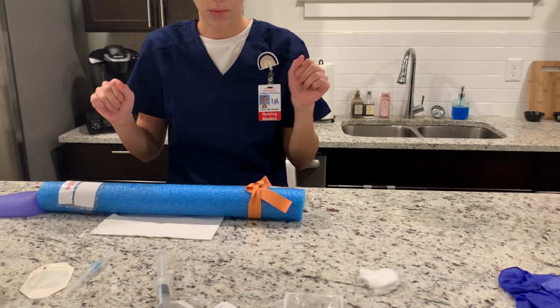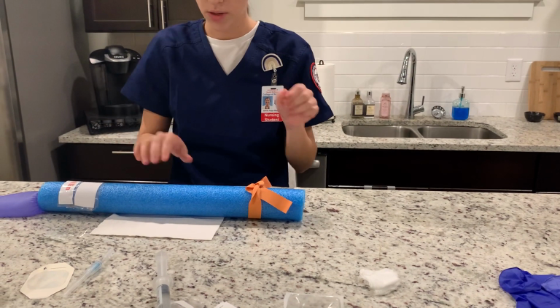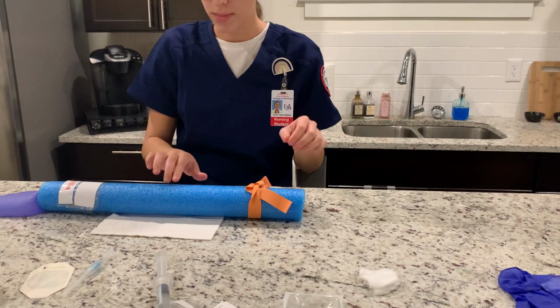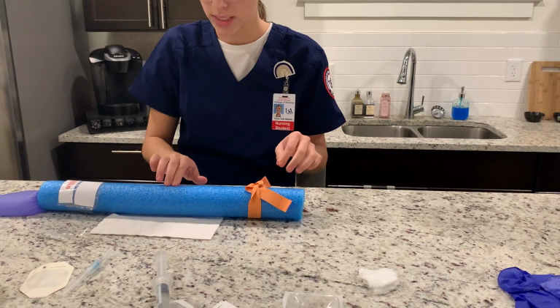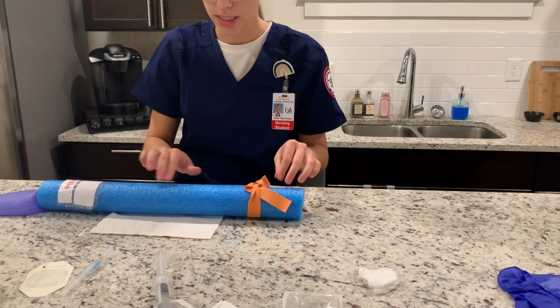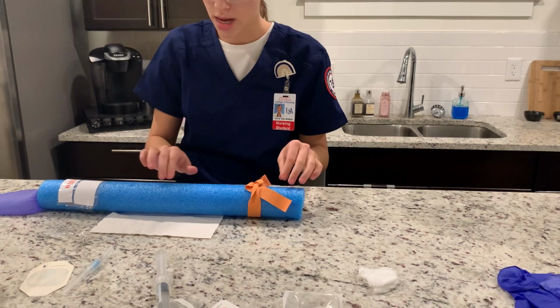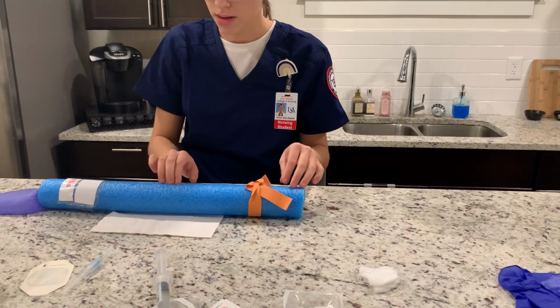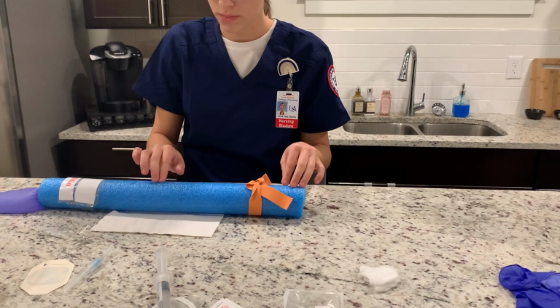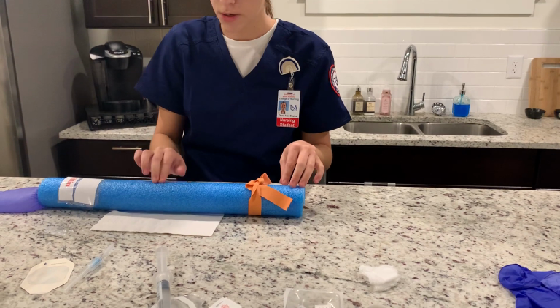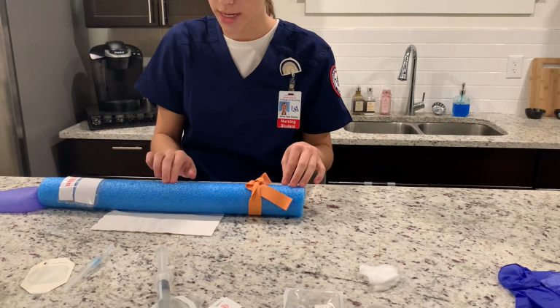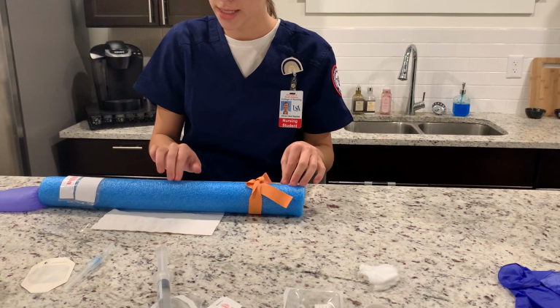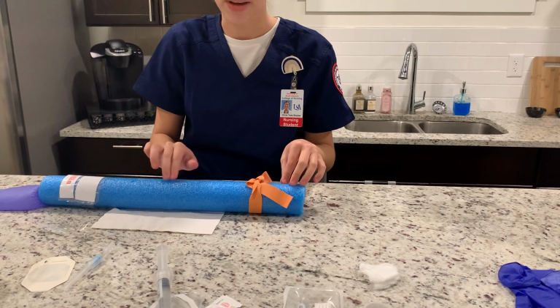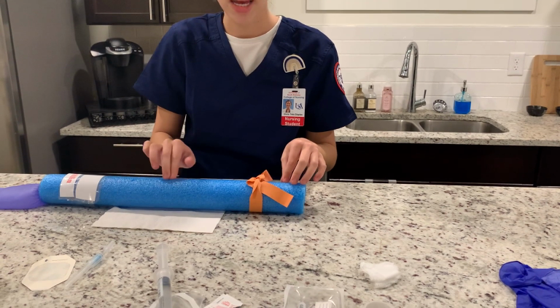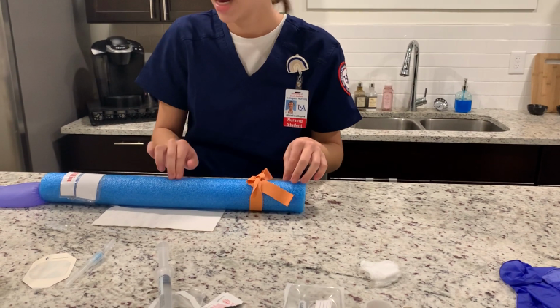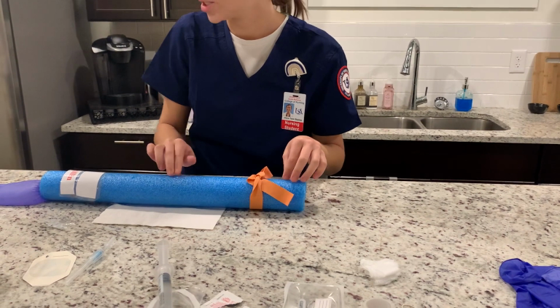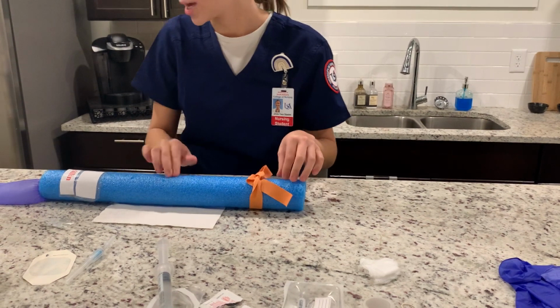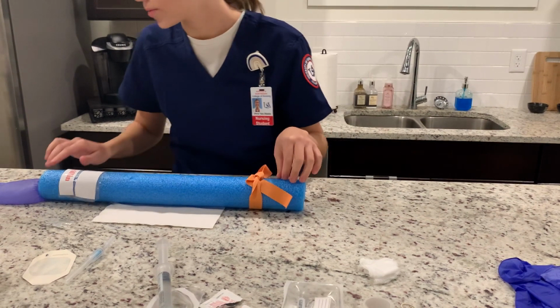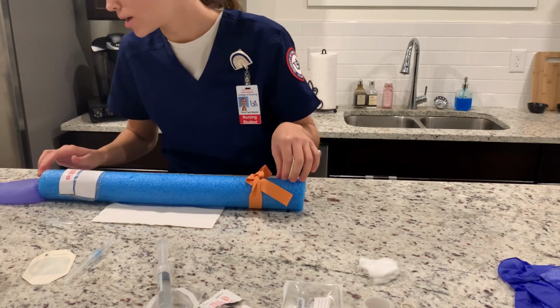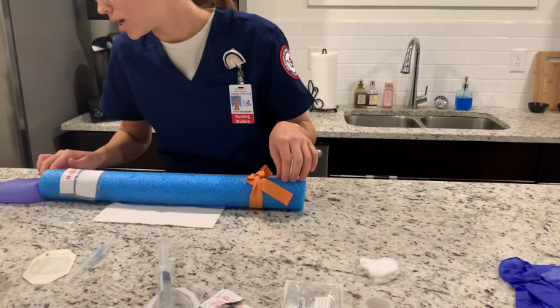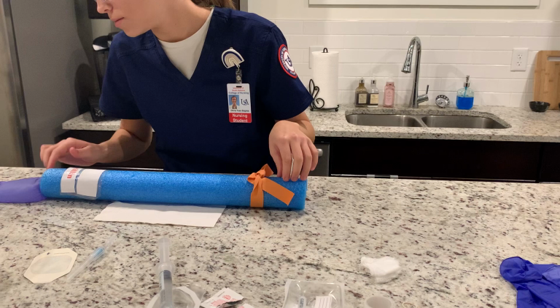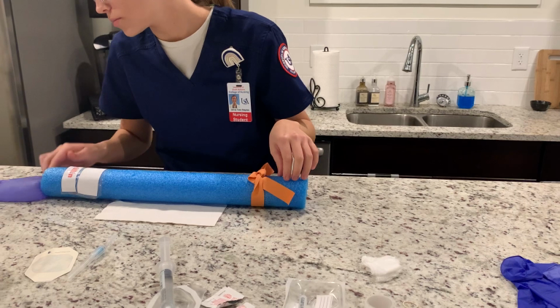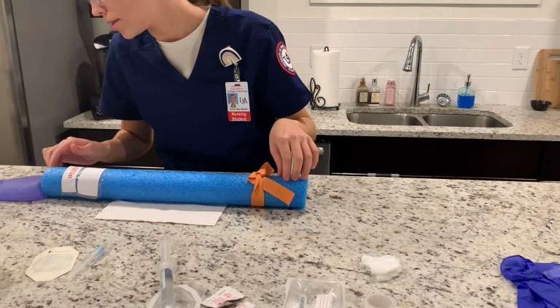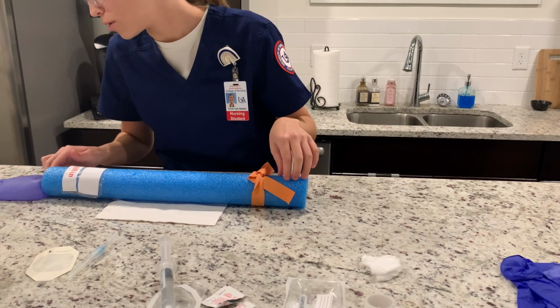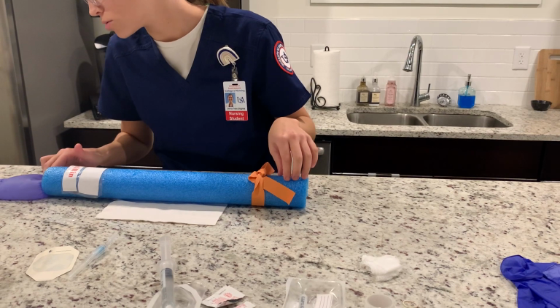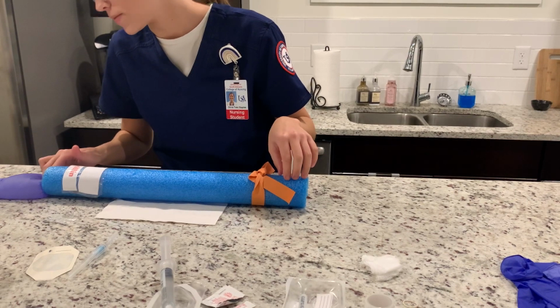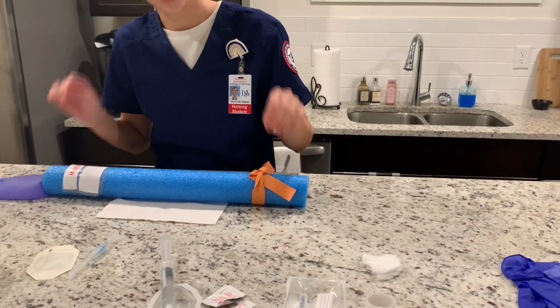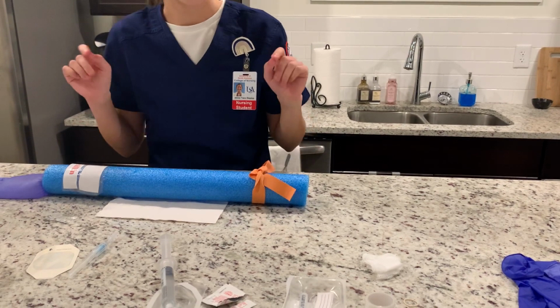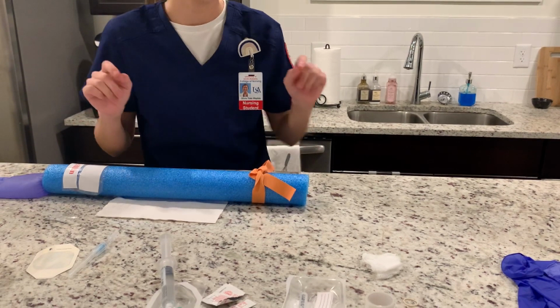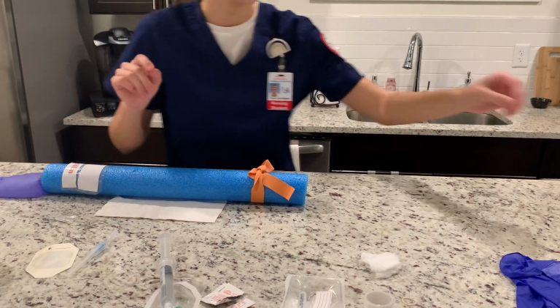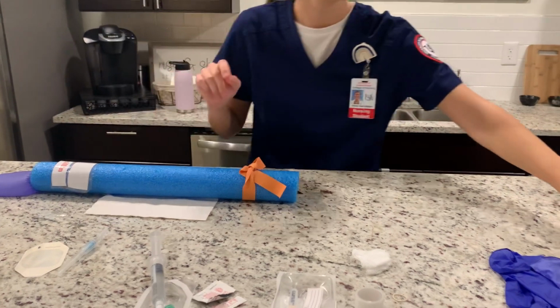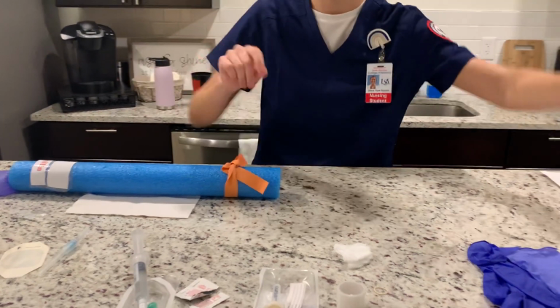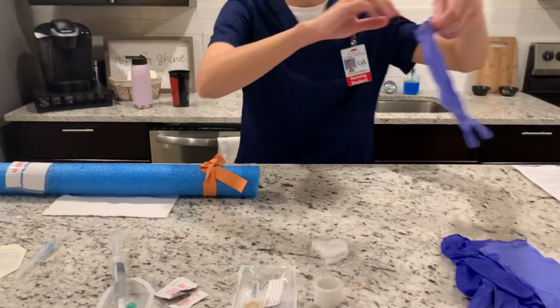Before I do that, I'm going to assess the appropriateness of the vein. I'm going to check the radial pulse of the patient. And now I'm going to put on my gloves.